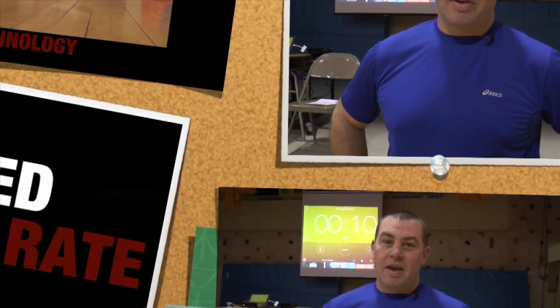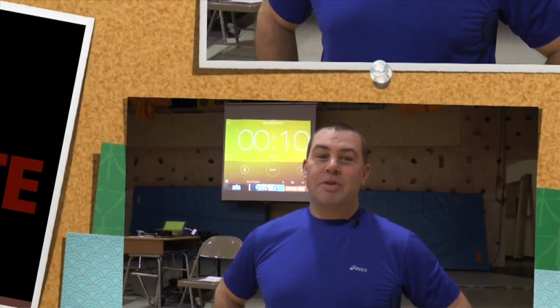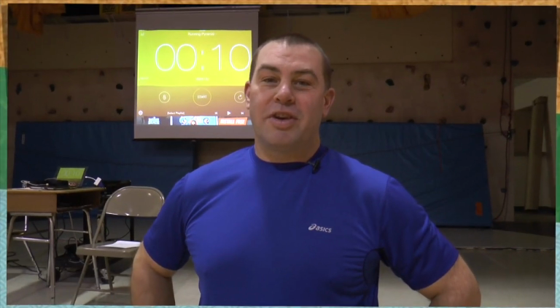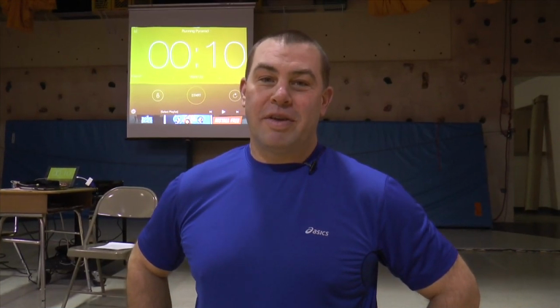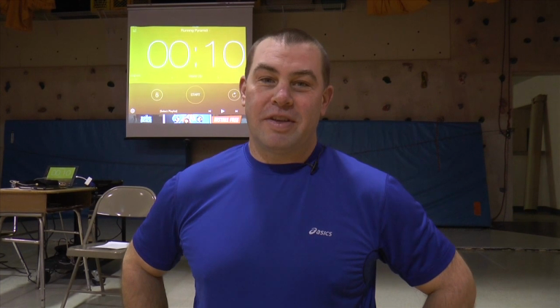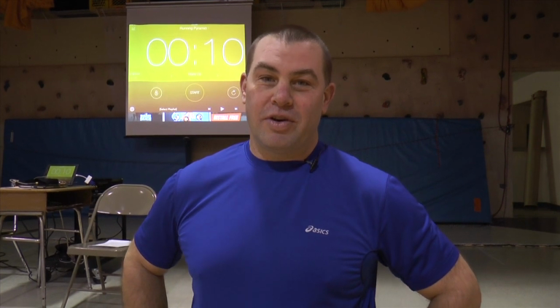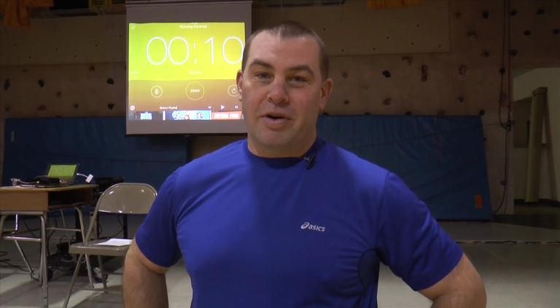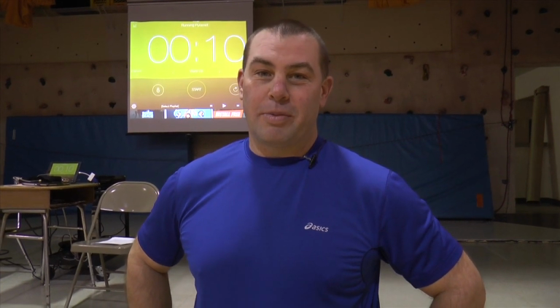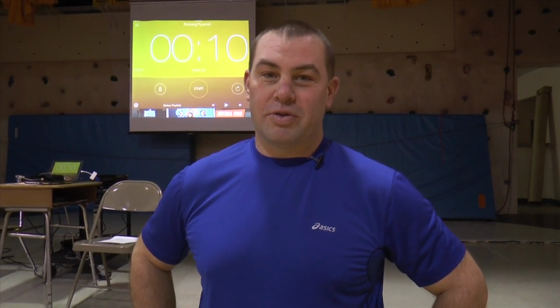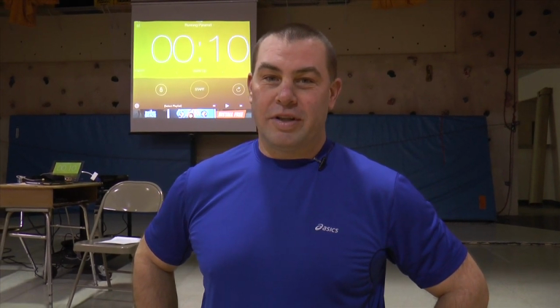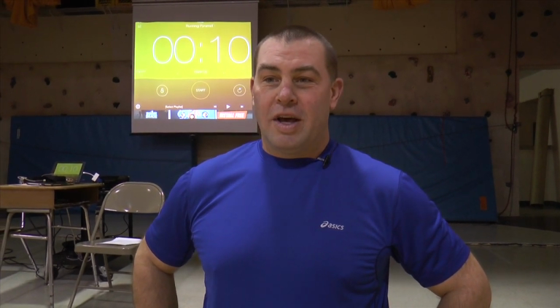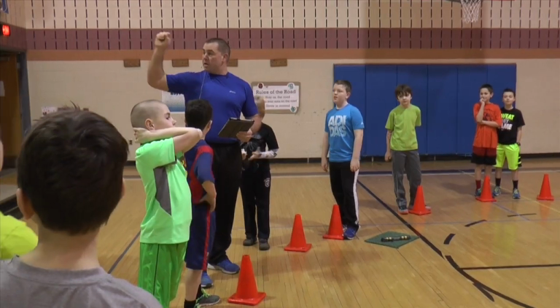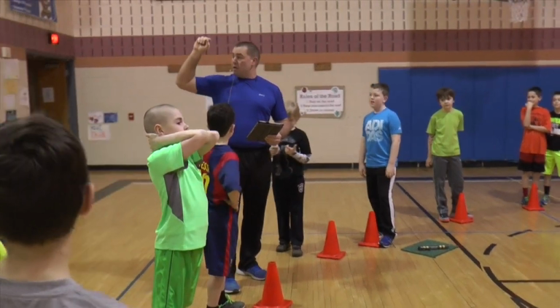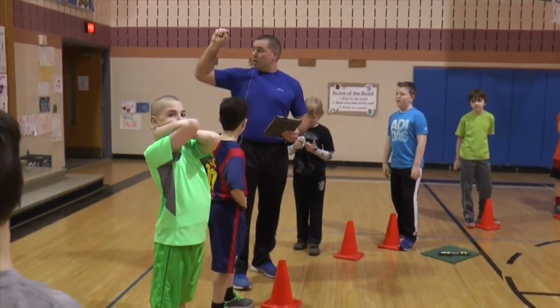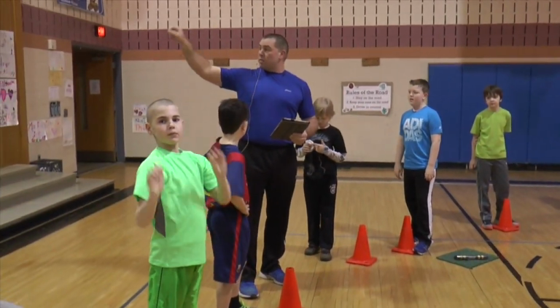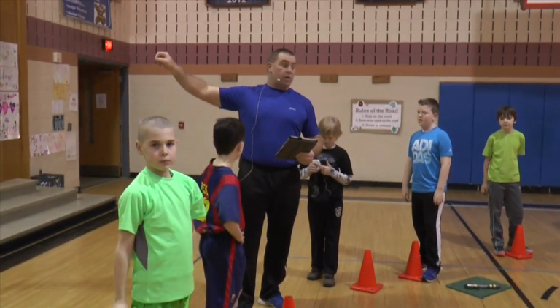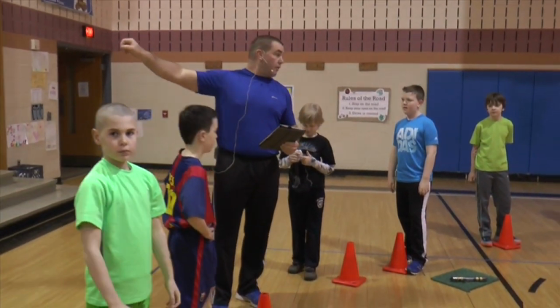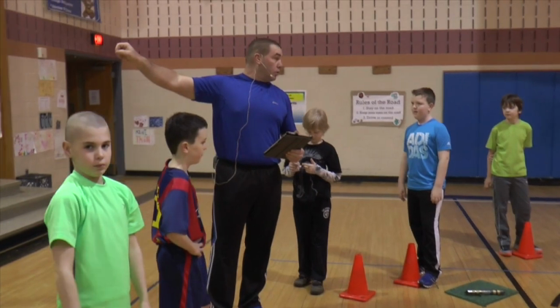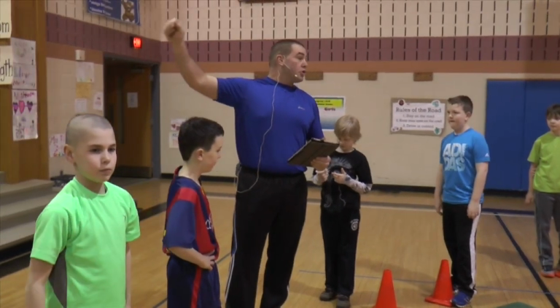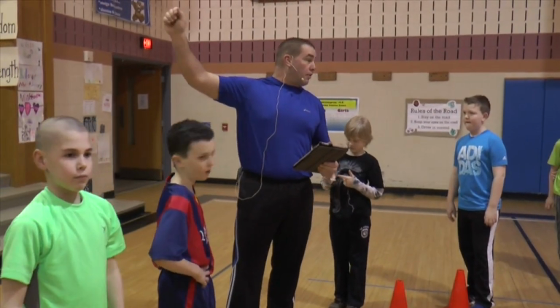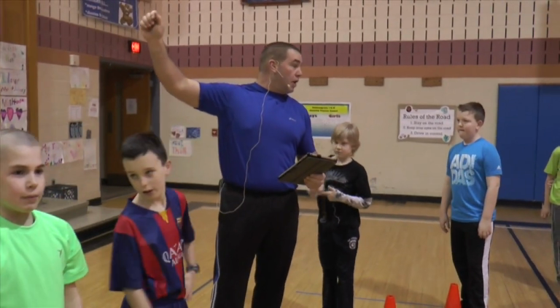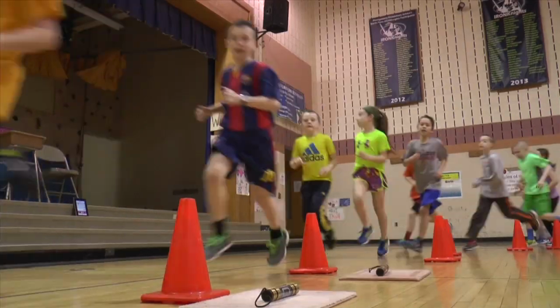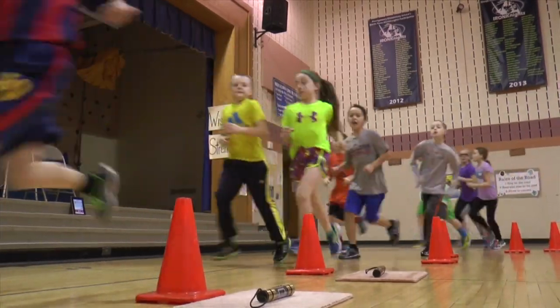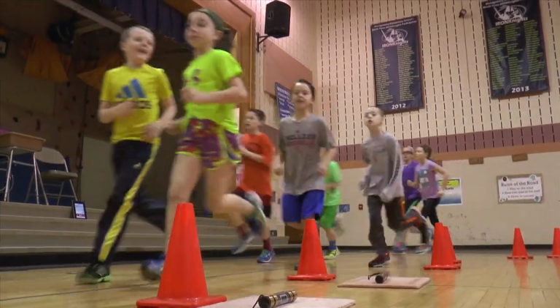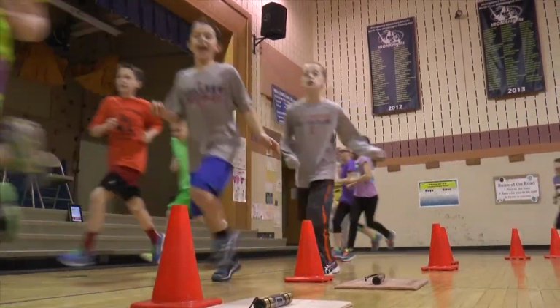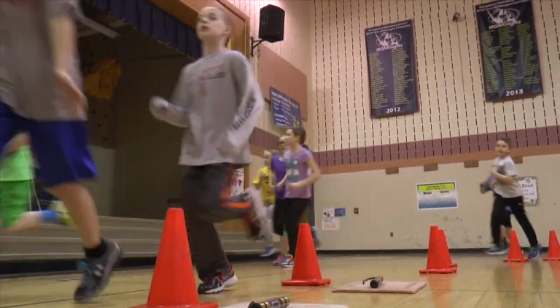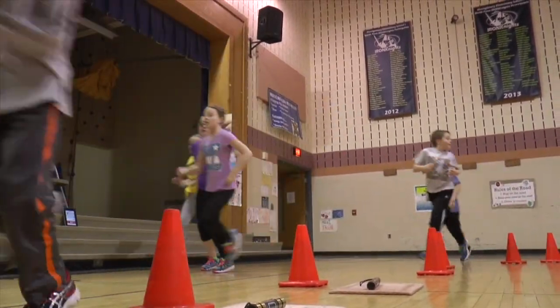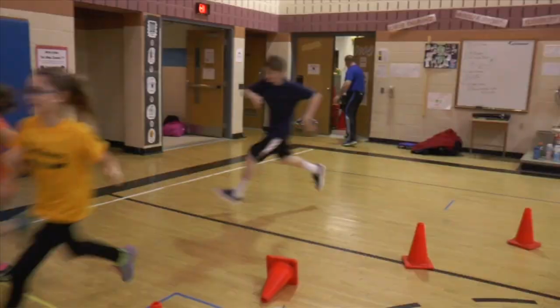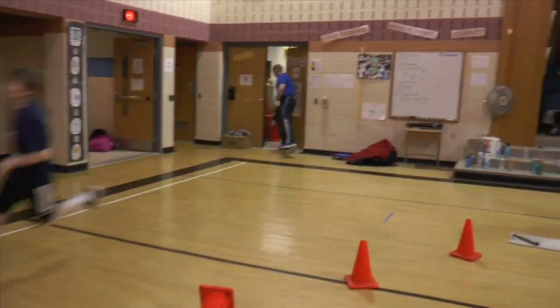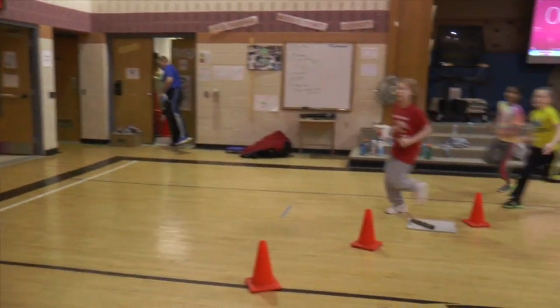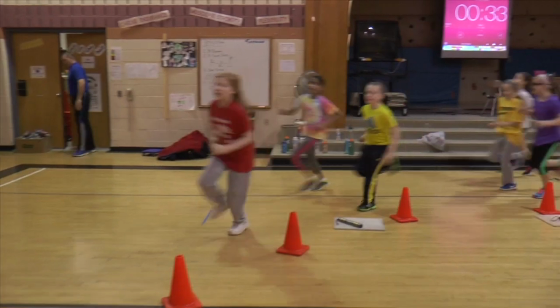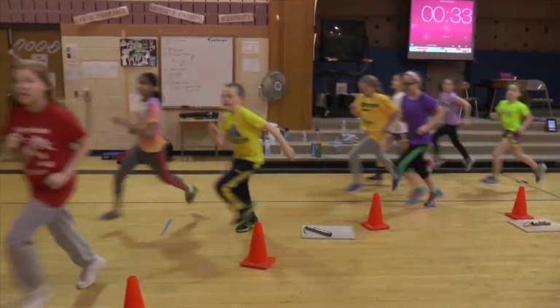Hi, I'm Jason Theodore. I'm the phys ed teacher here at Montgomery Elementary School, and this morning we exercised with our group and did what's called a running pyramid using the interval timer from my iPad.